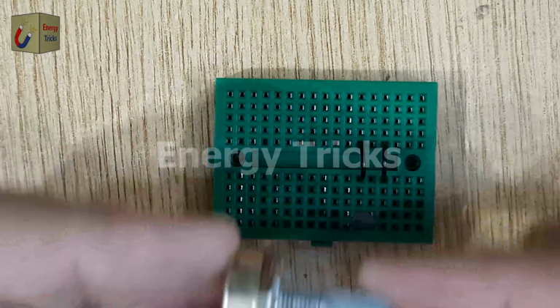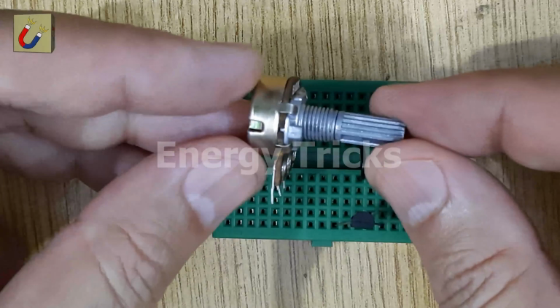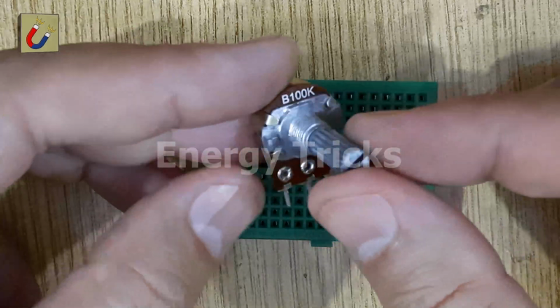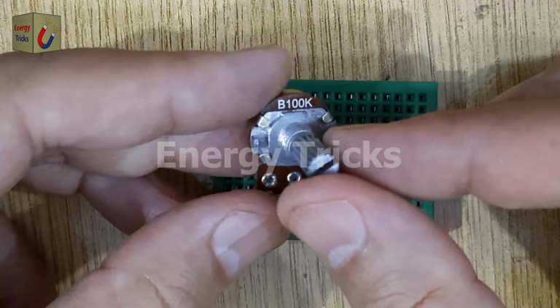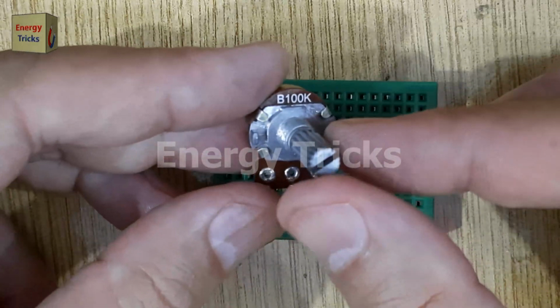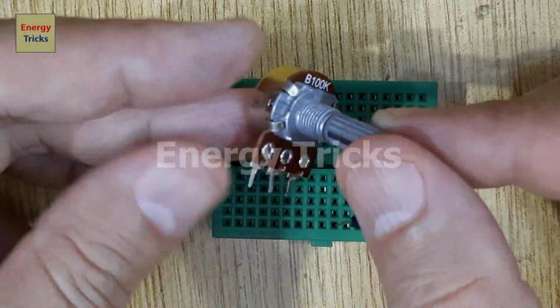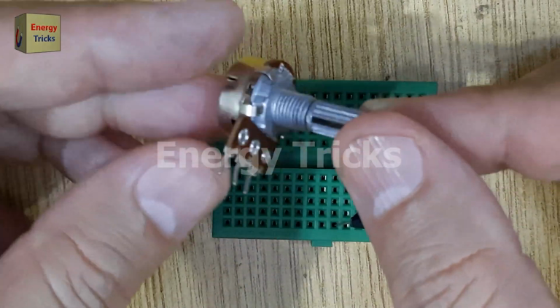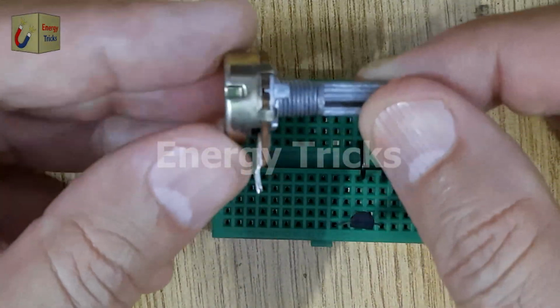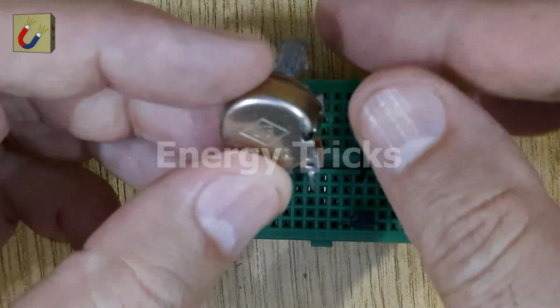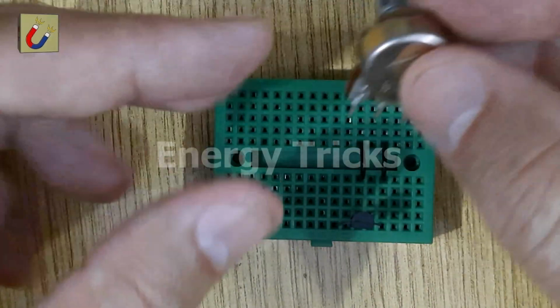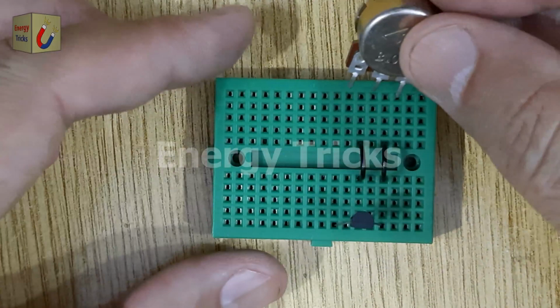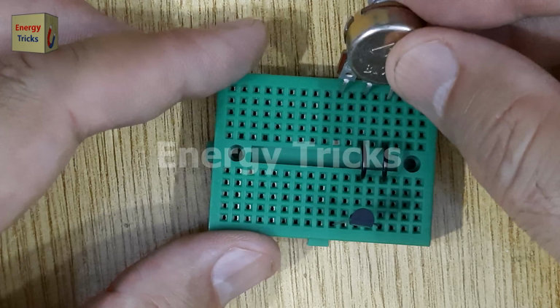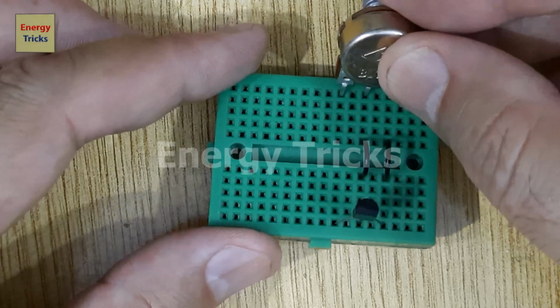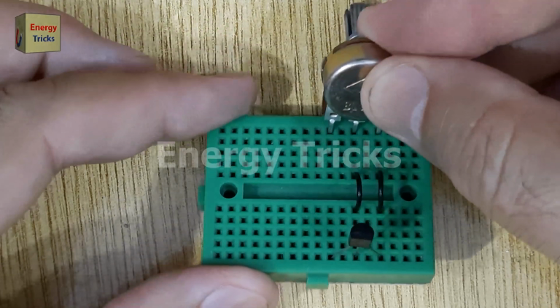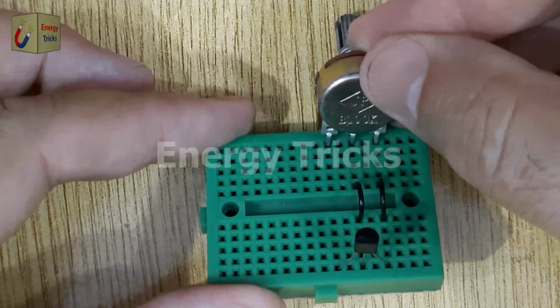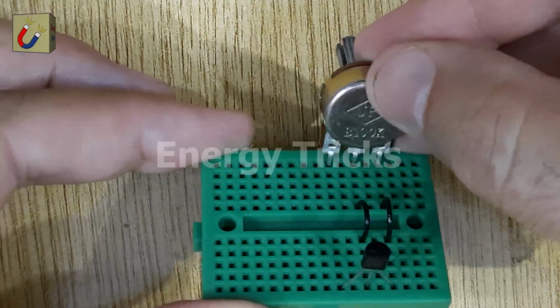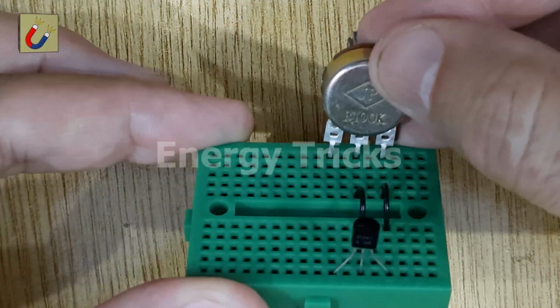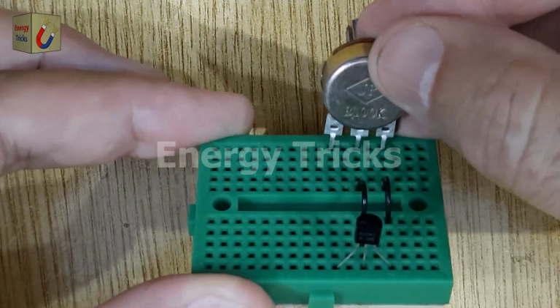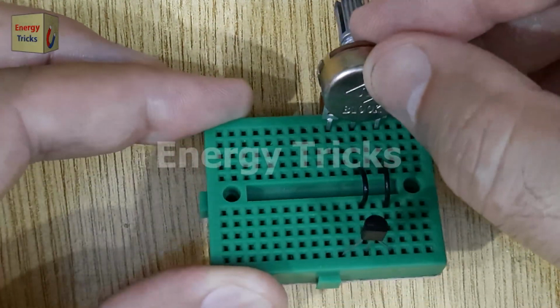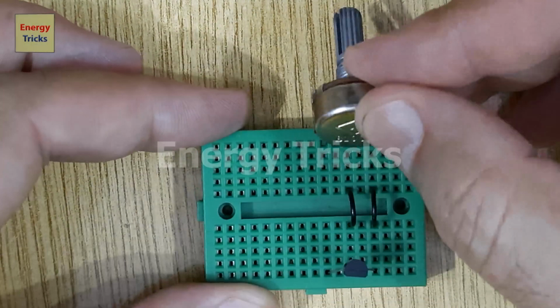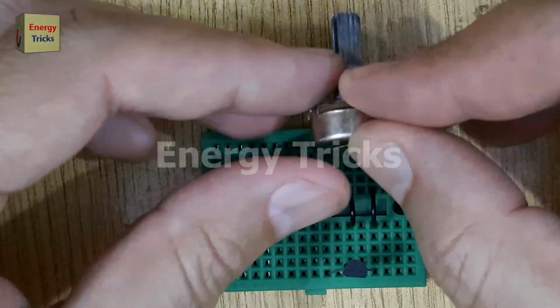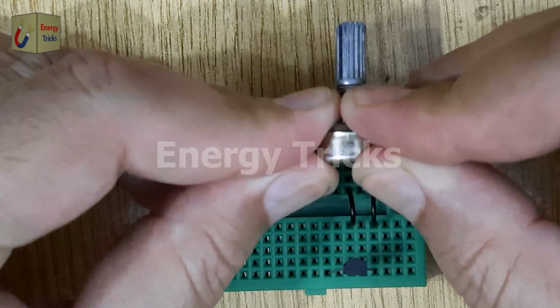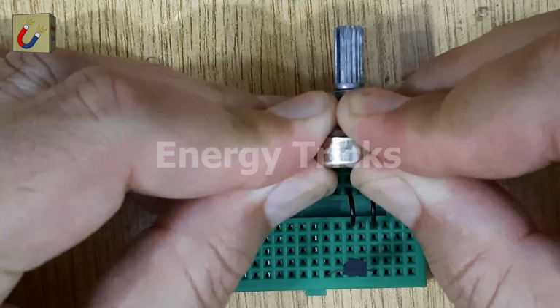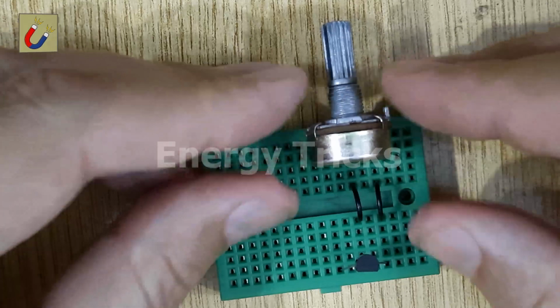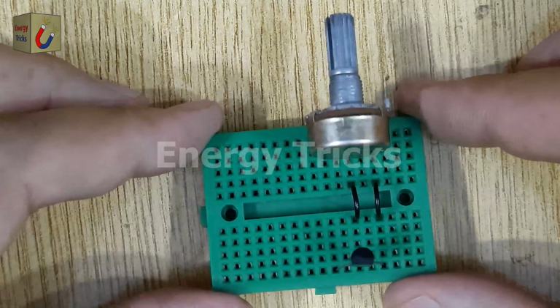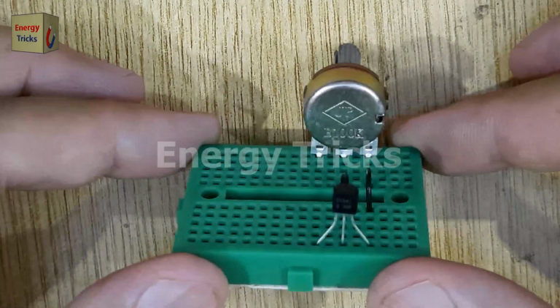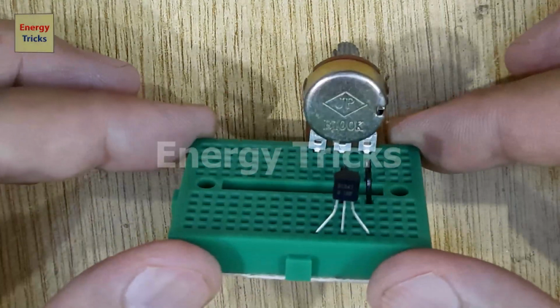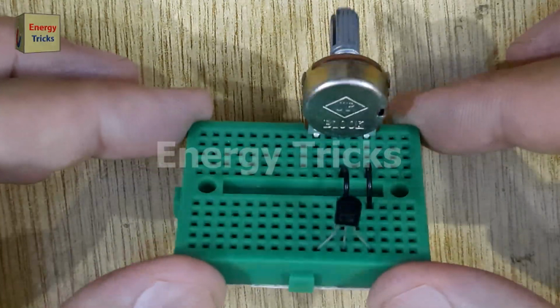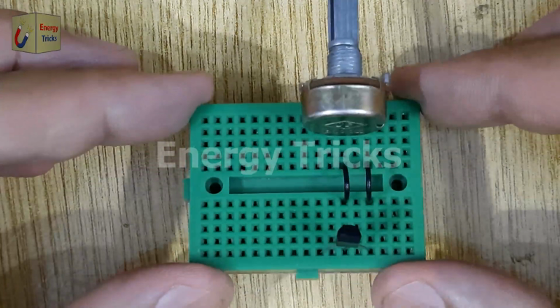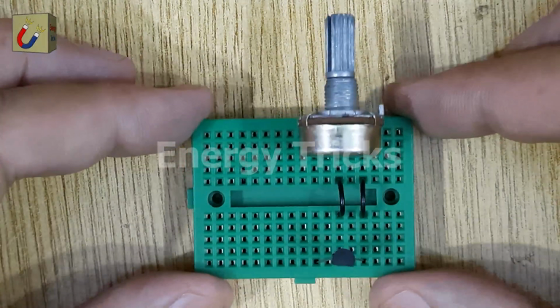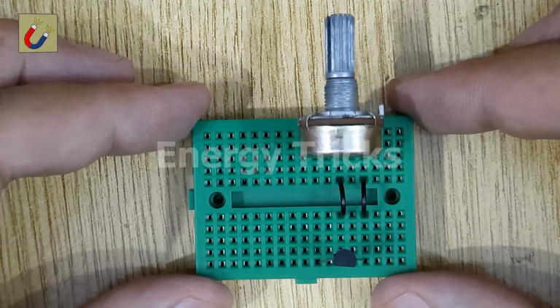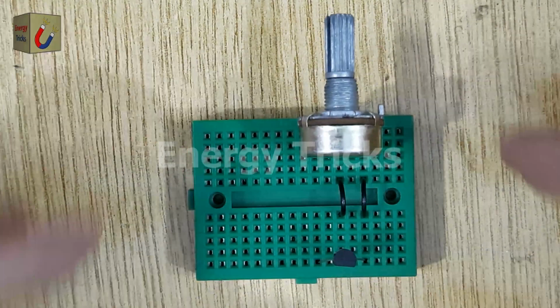Now take a 100k ohm potentiometer and insert it into the breadboard in such a way that two of its pins connect to the jumper wires we've already placed. The potentiometer's adjustment knob will later let us fine-tune the brightness of the LED by controlling the transistor's base current.